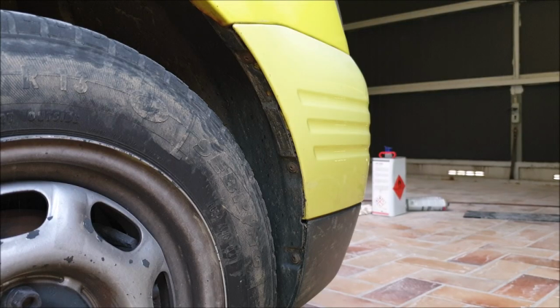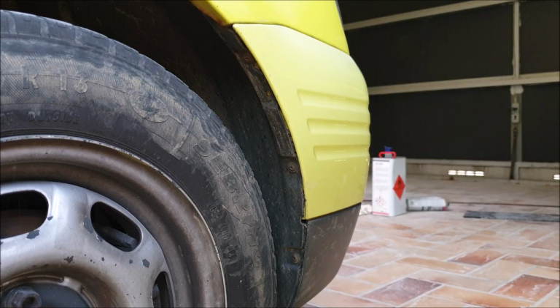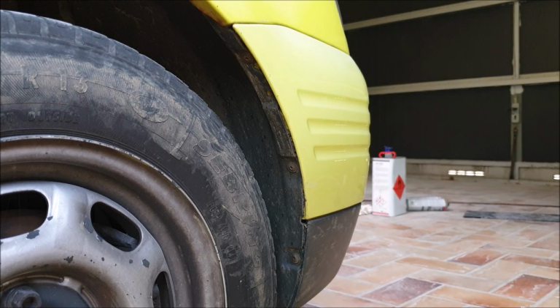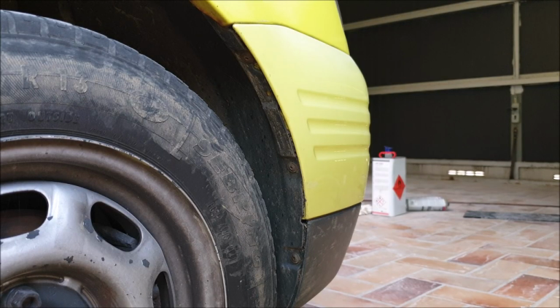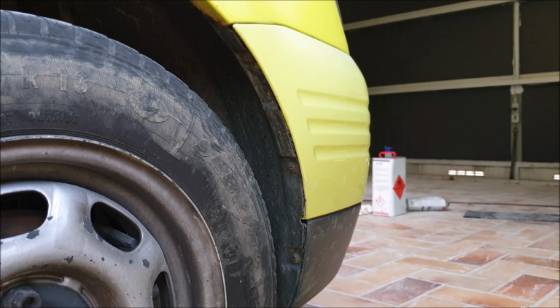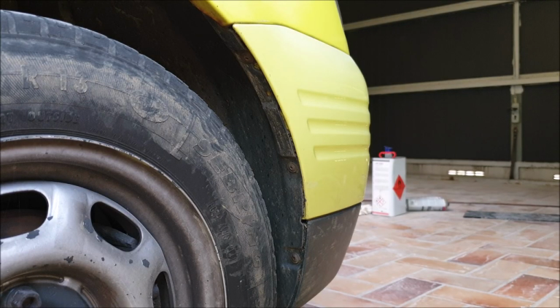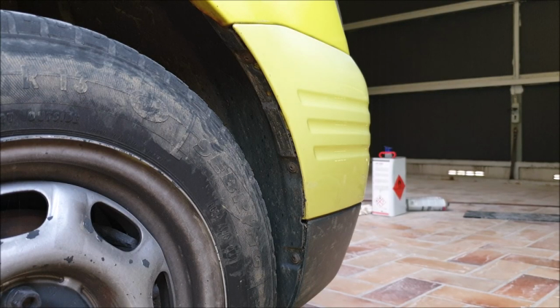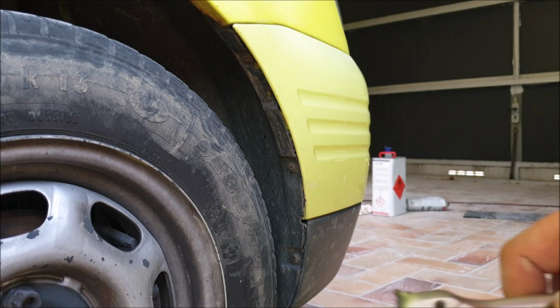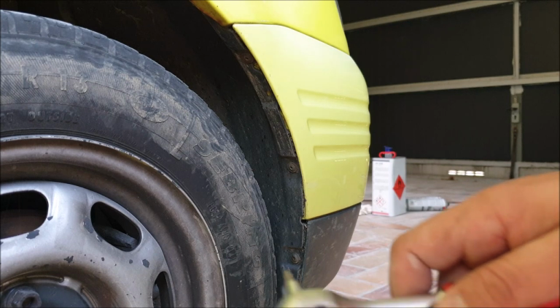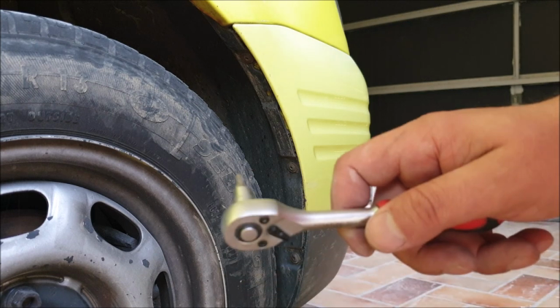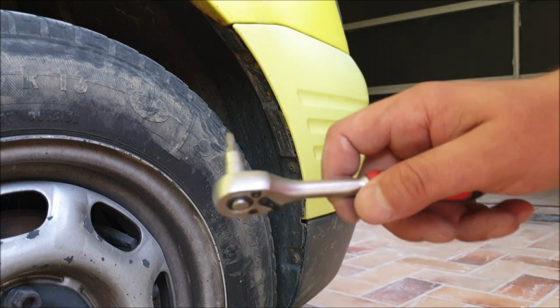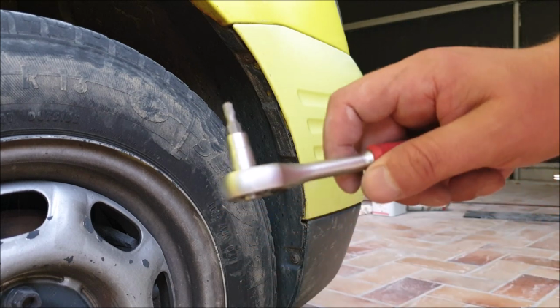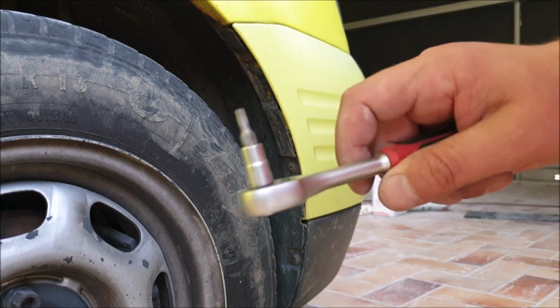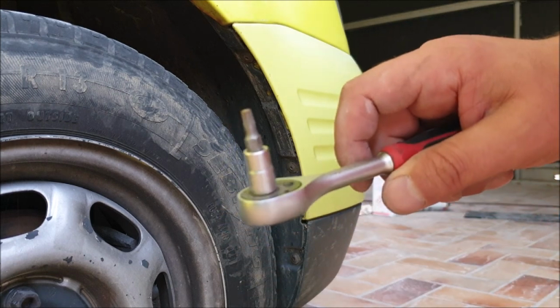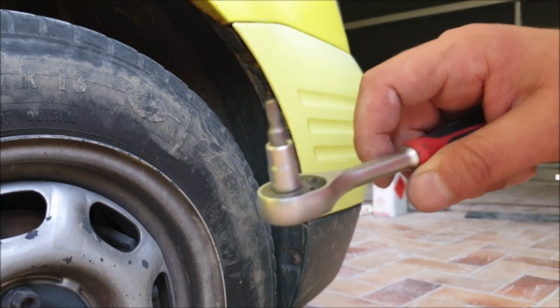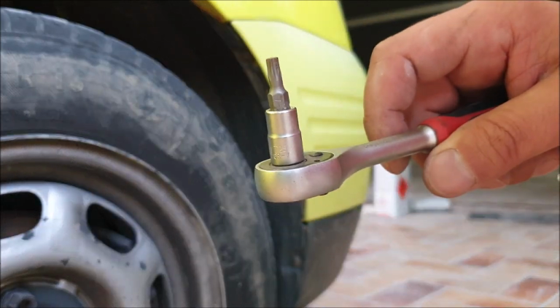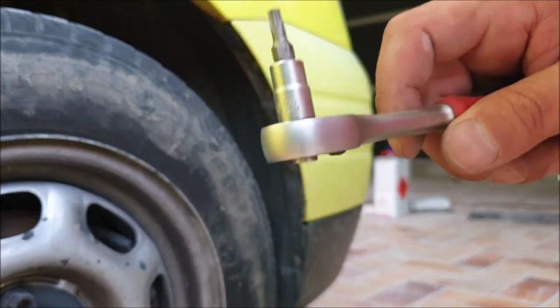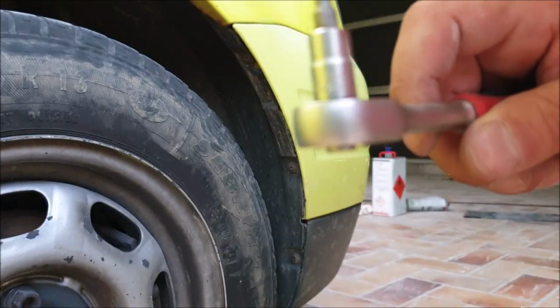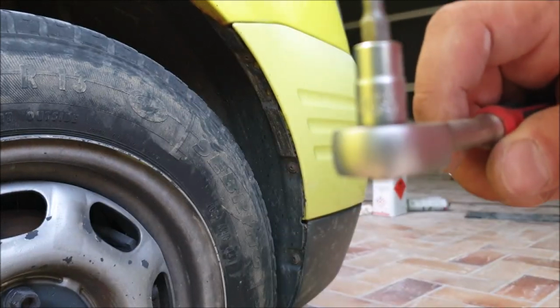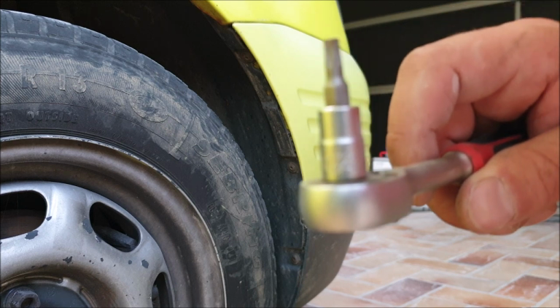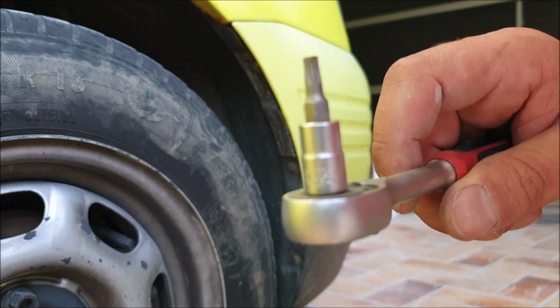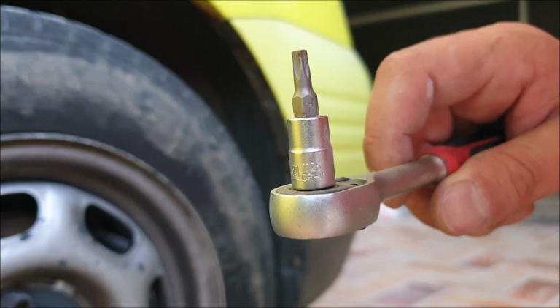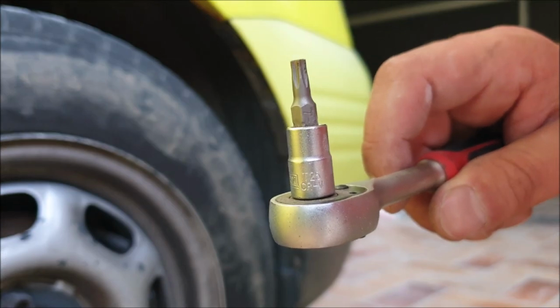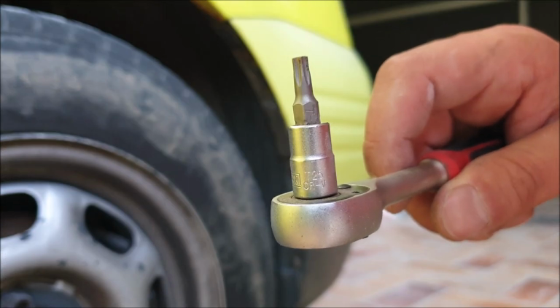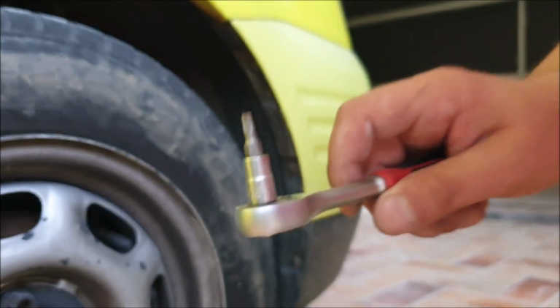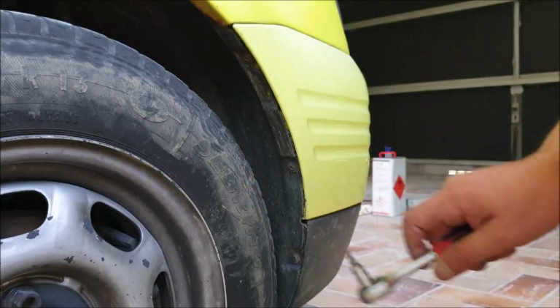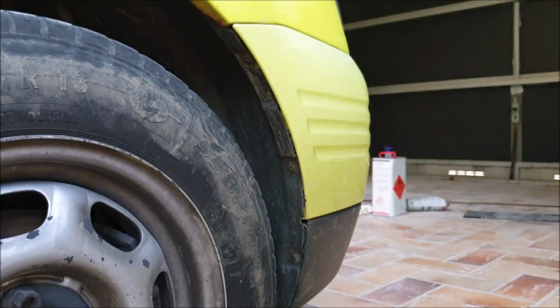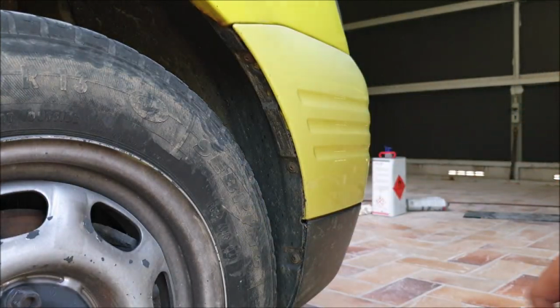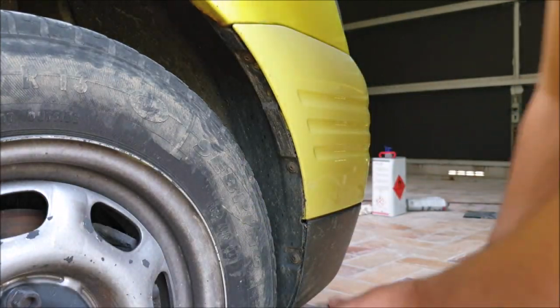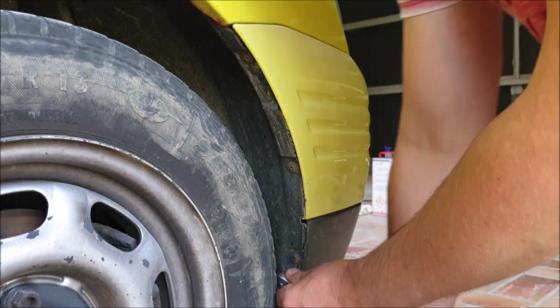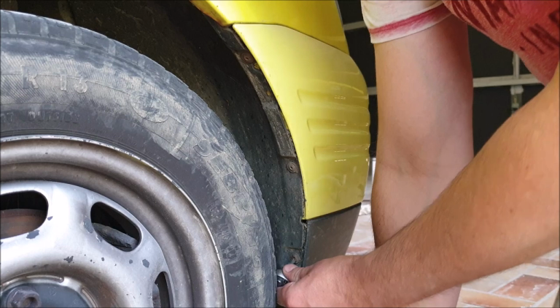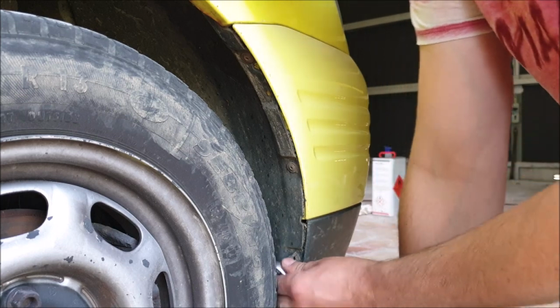To remove the three in the wheel arches you need the T25 Torx and simply remove them.